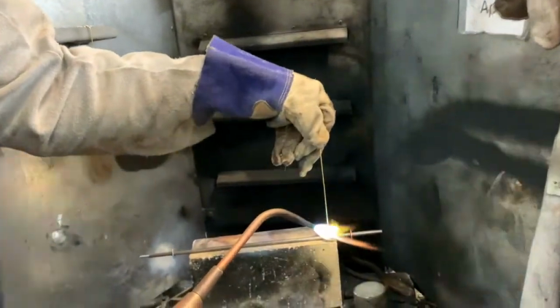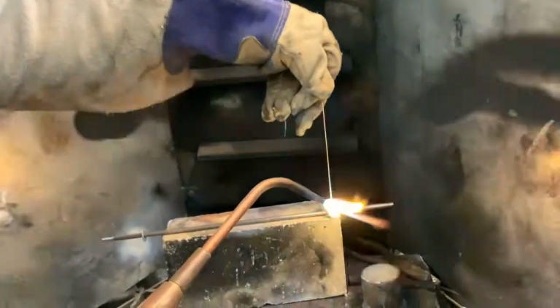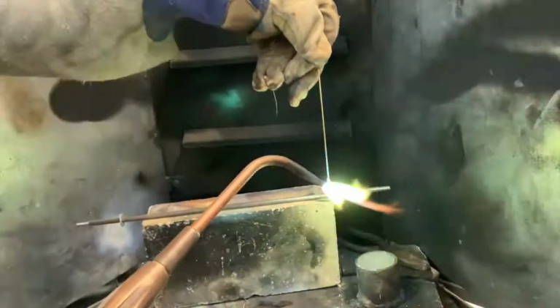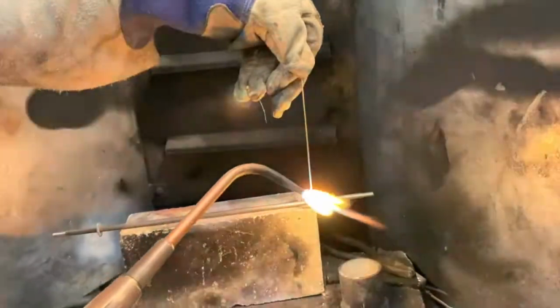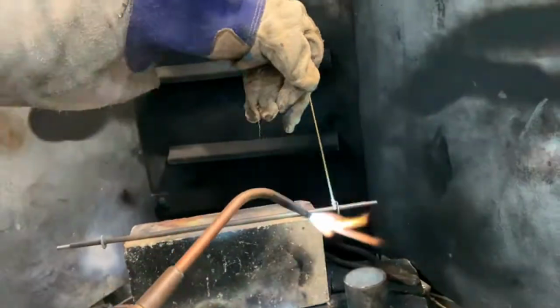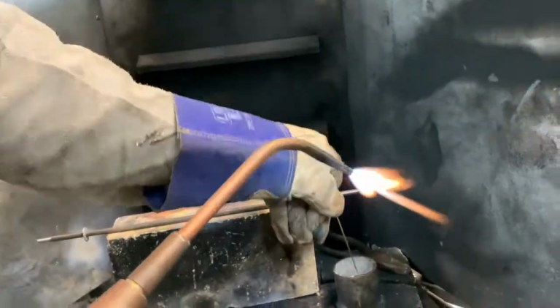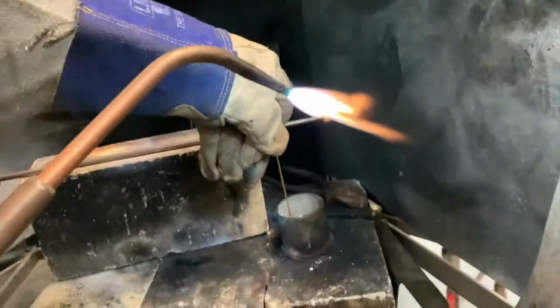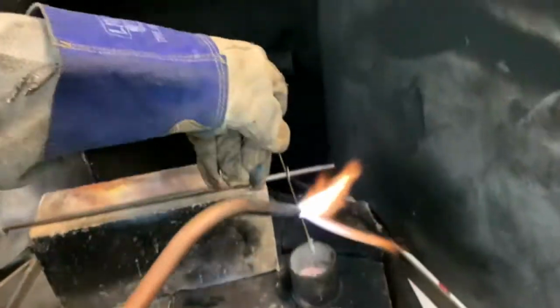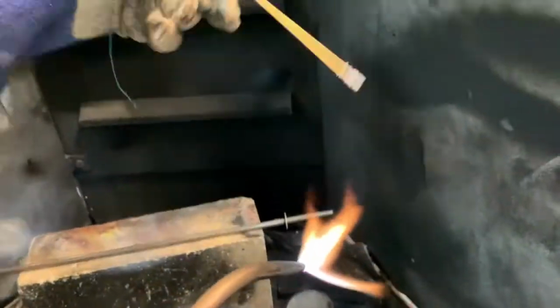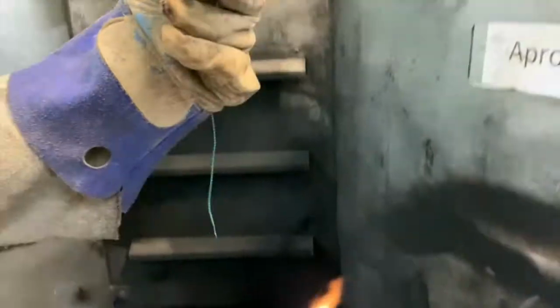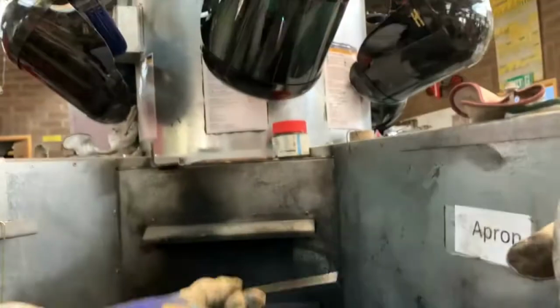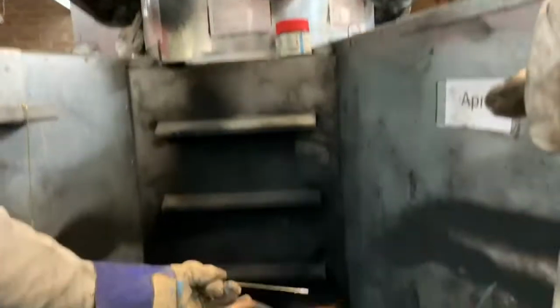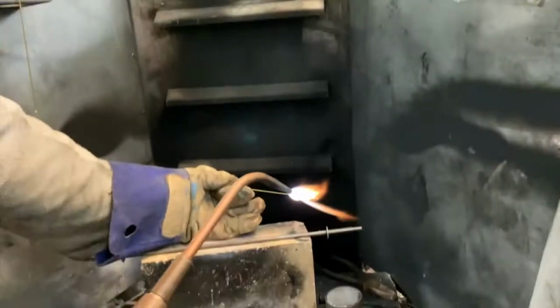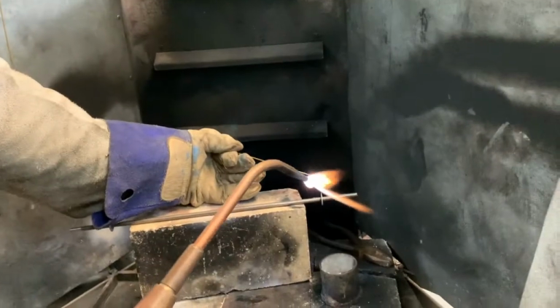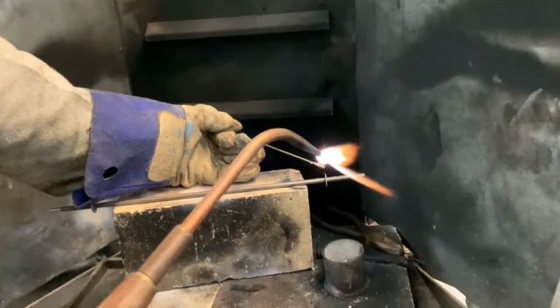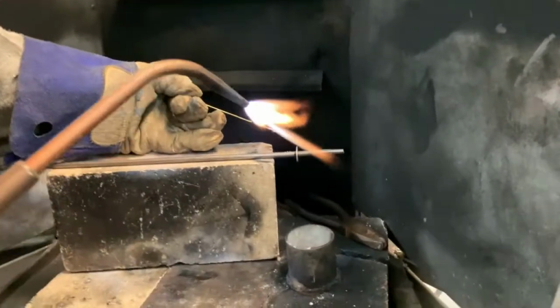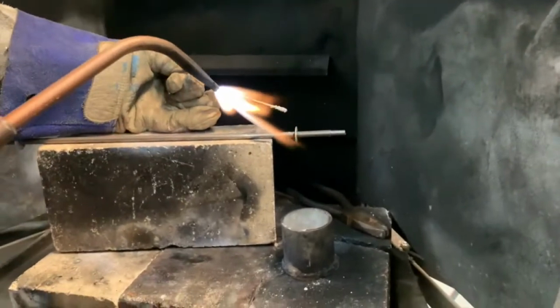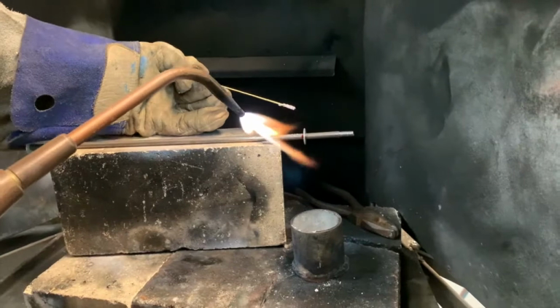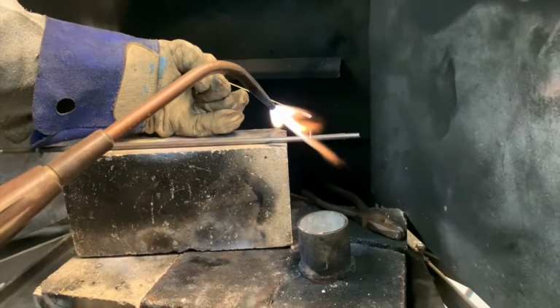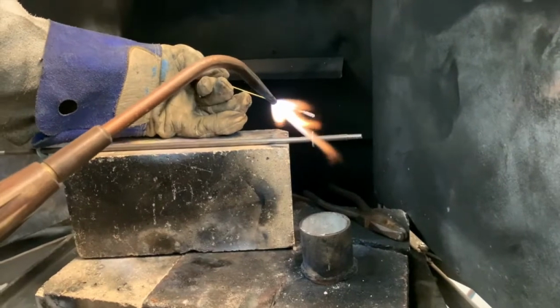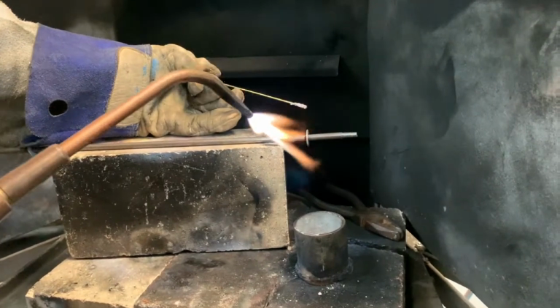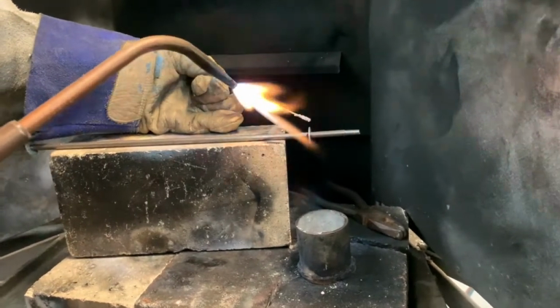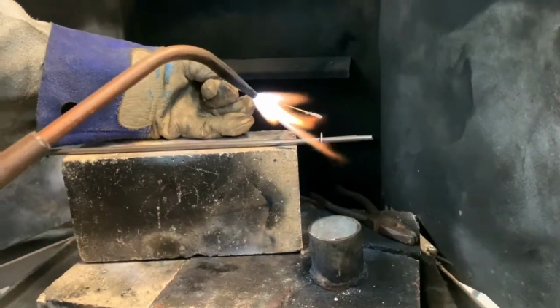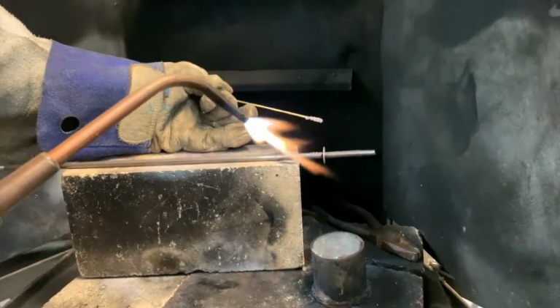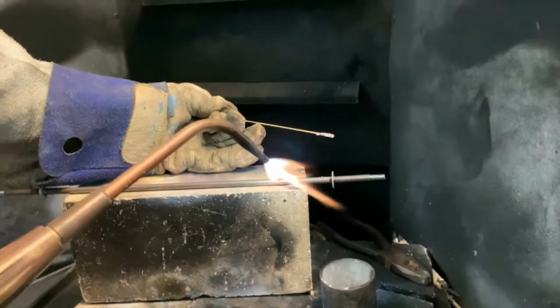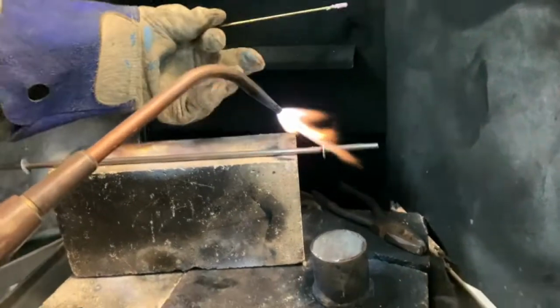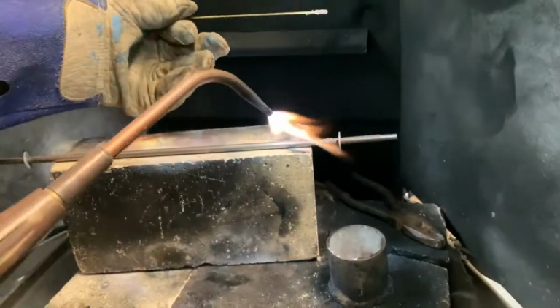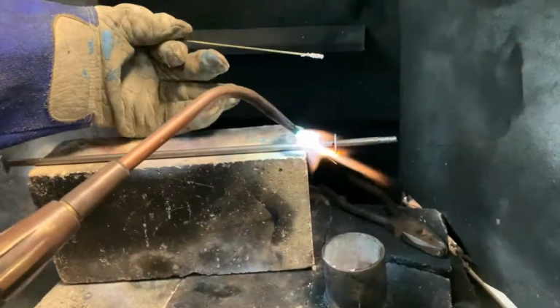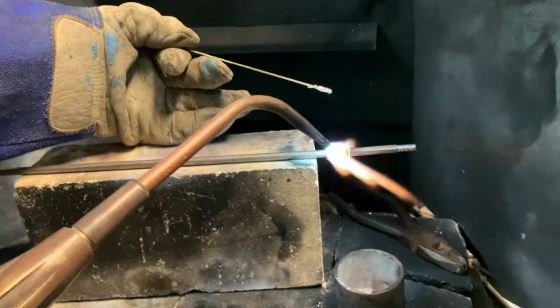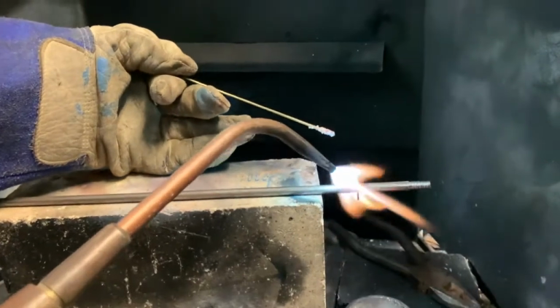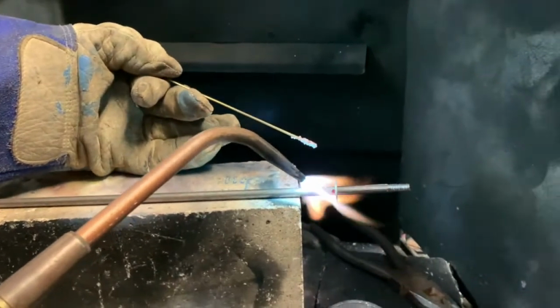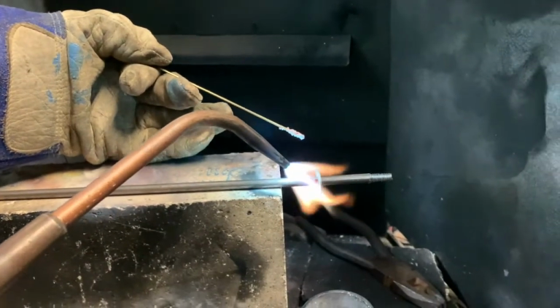To get flux on your rod, heat your rod just a tiny bit and dip it in the pink flux — it'll stay on. Now, you've got a thin washer and a thick rod, so if you heat them evenly the washer will just melt off. What you need to do is get the heat into the rod.